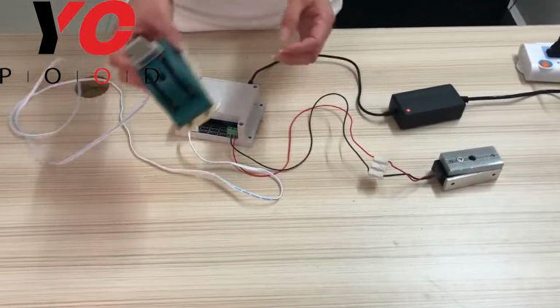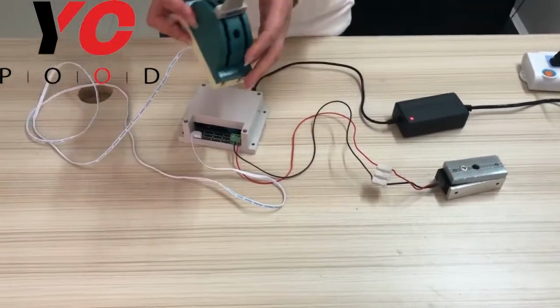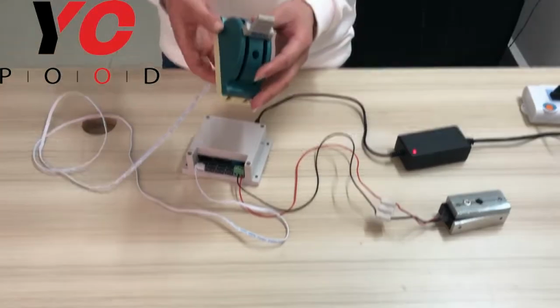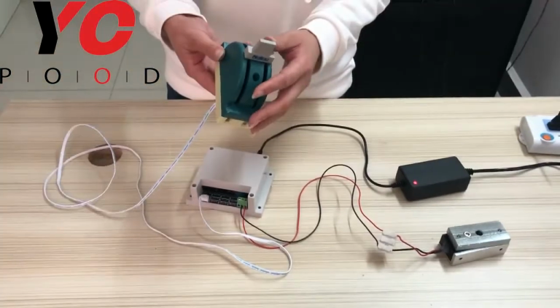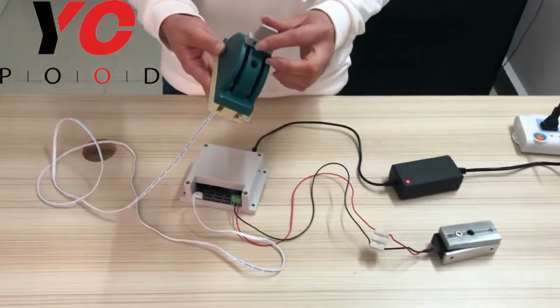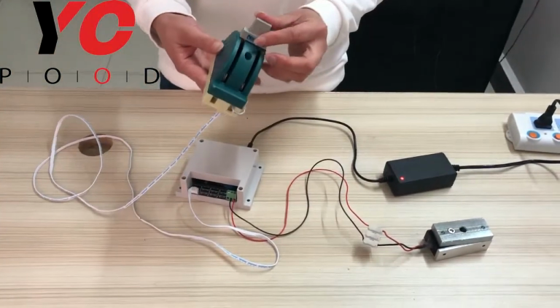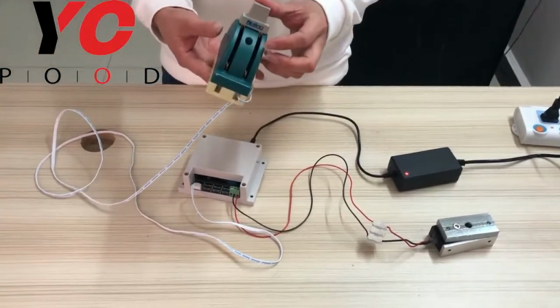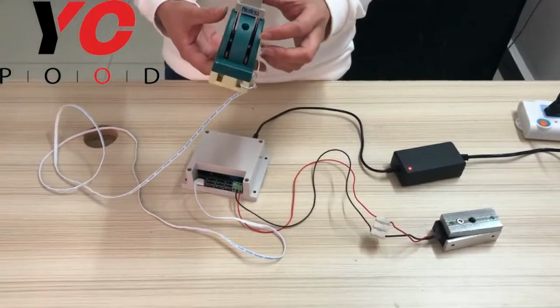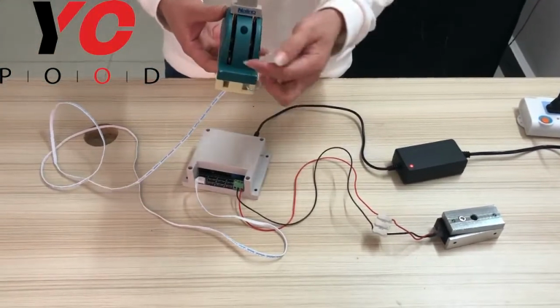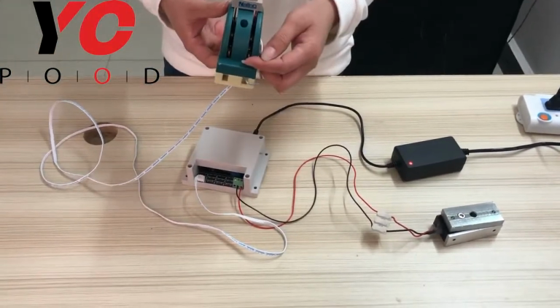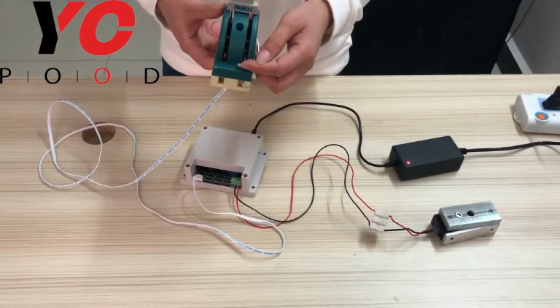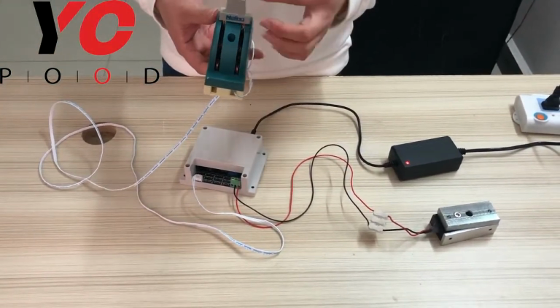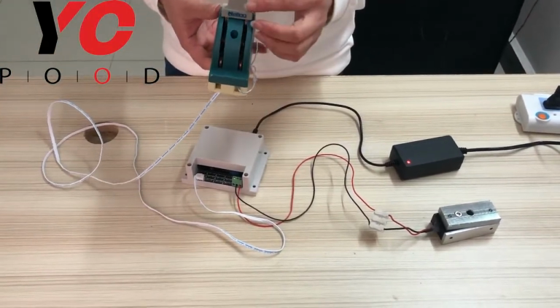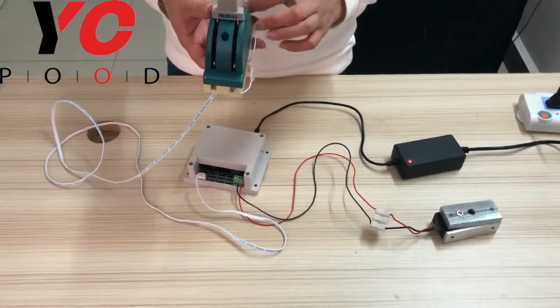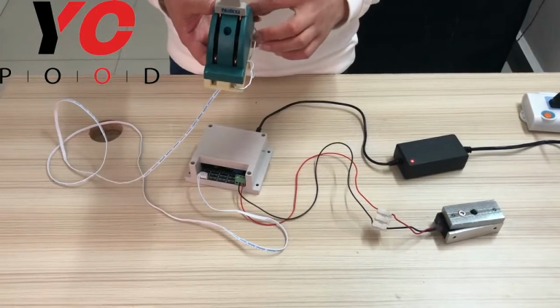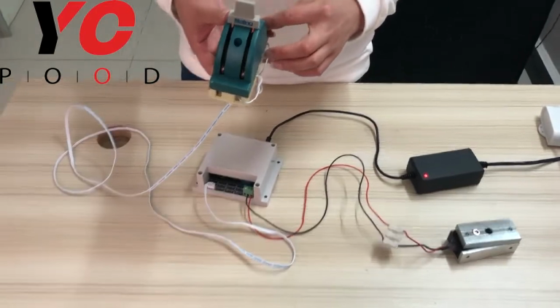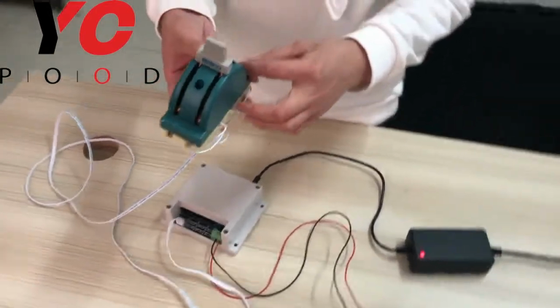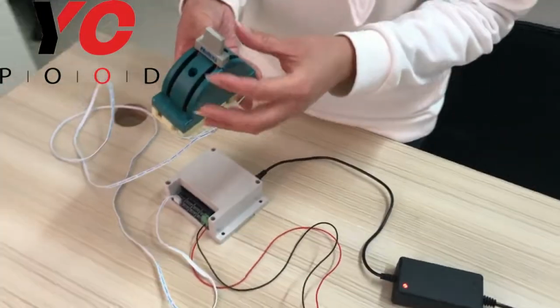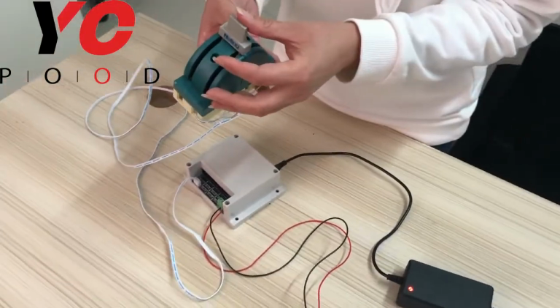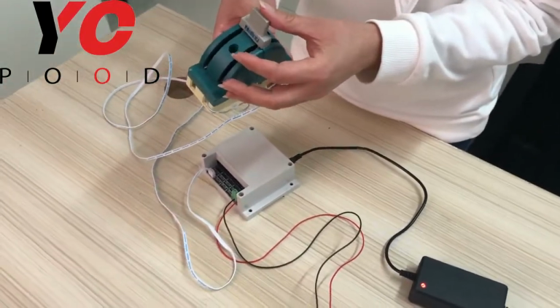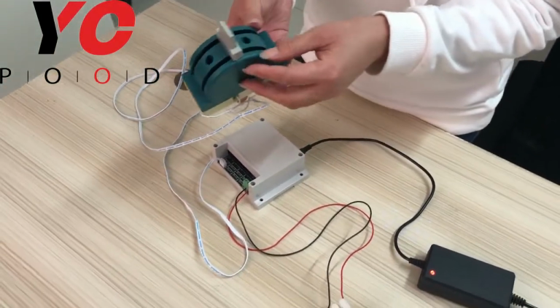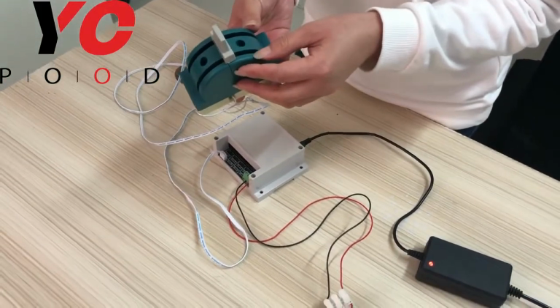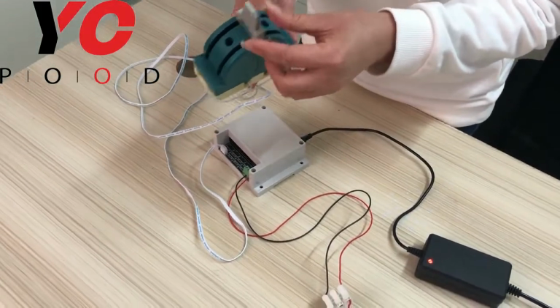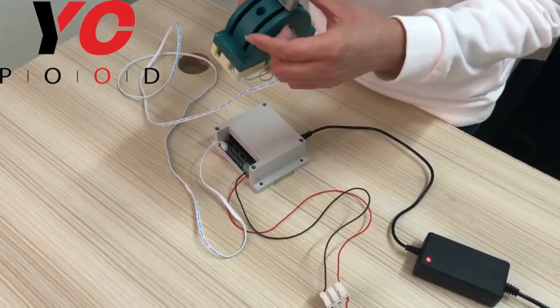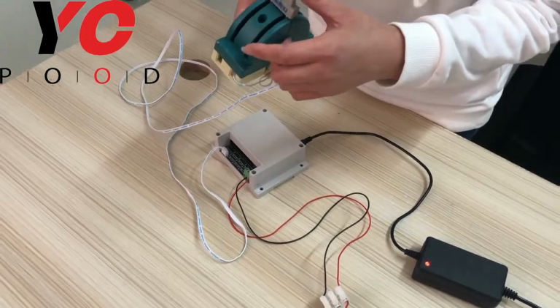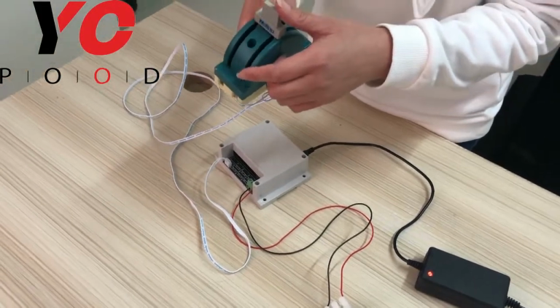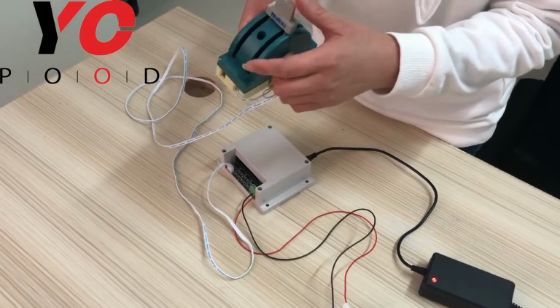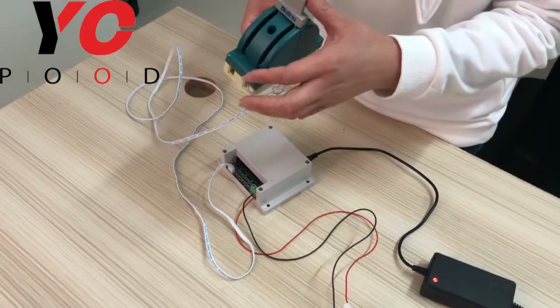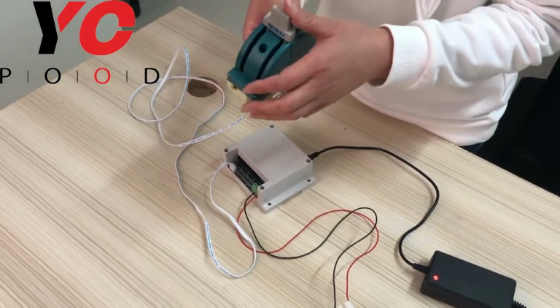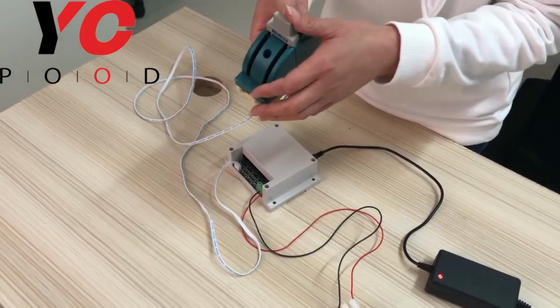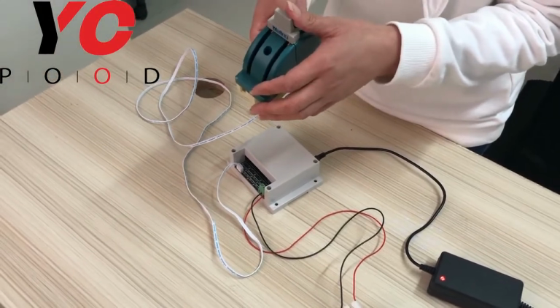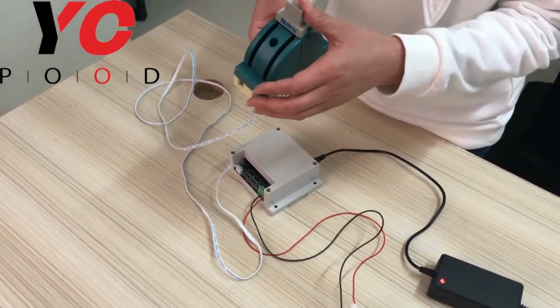The switches have three positions: up, middle, and down. When you press the switches in the correct position, the EM lock will be opened.